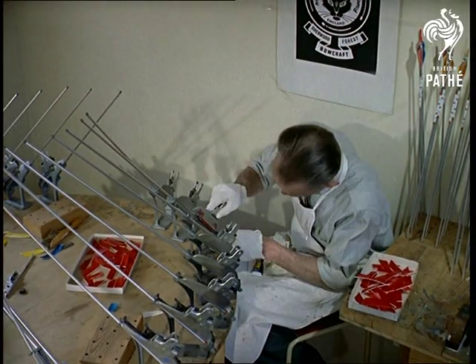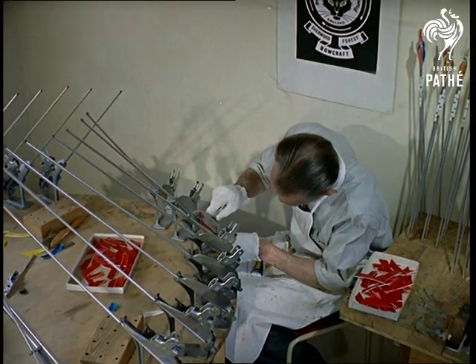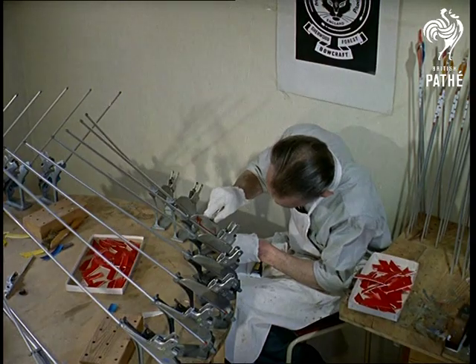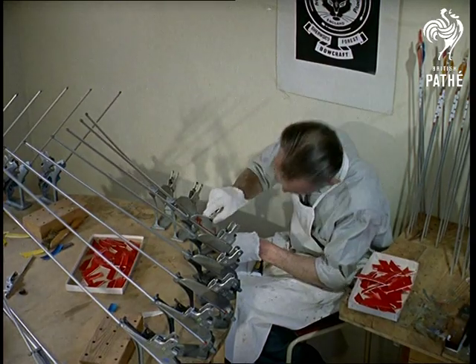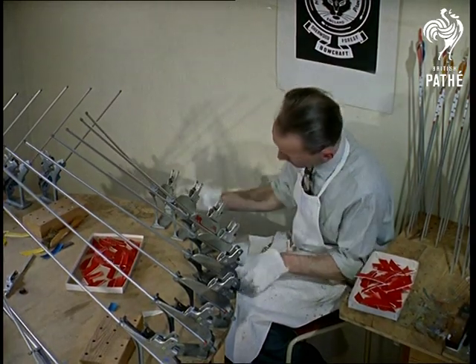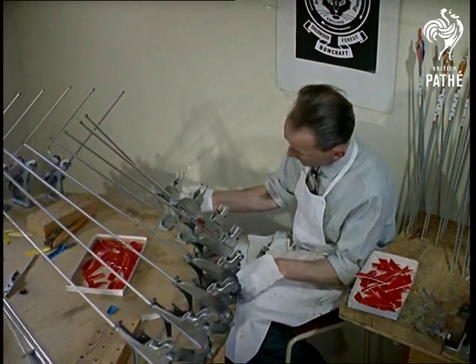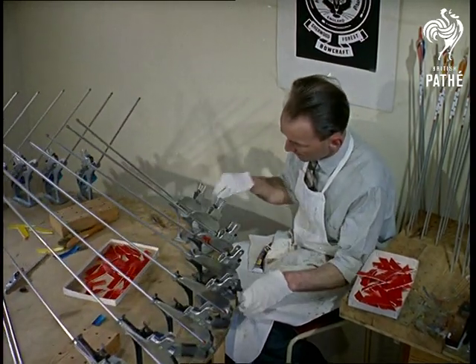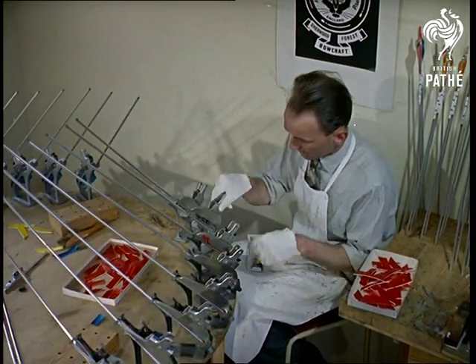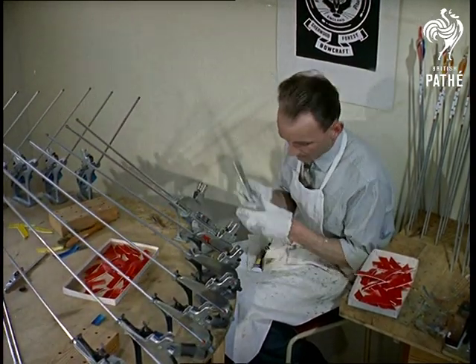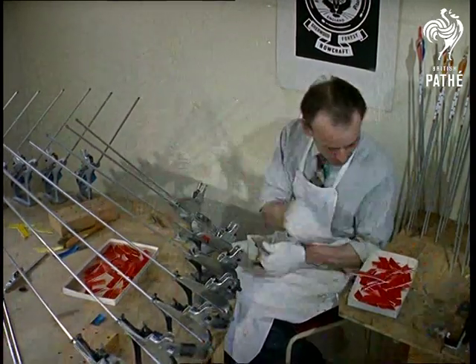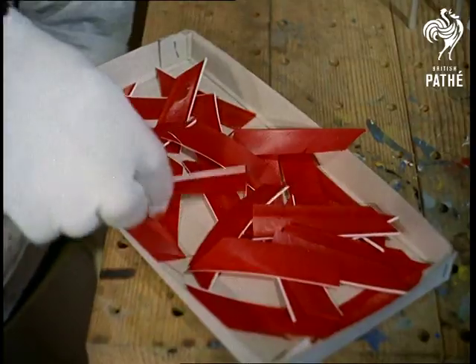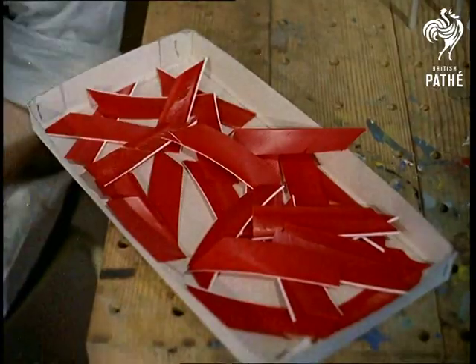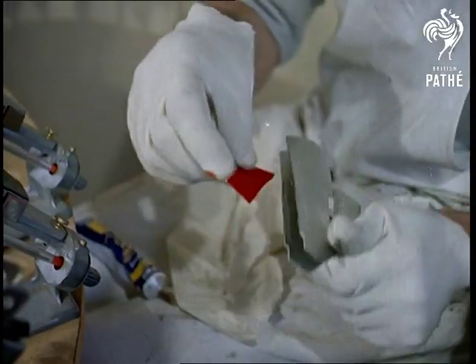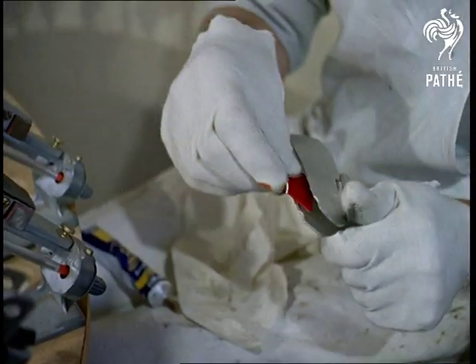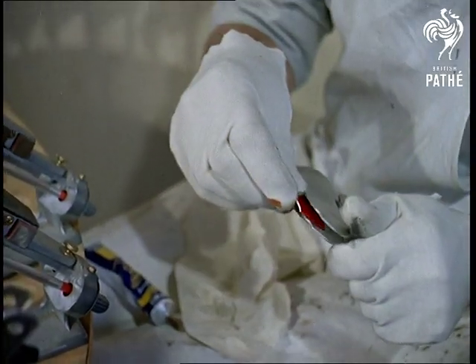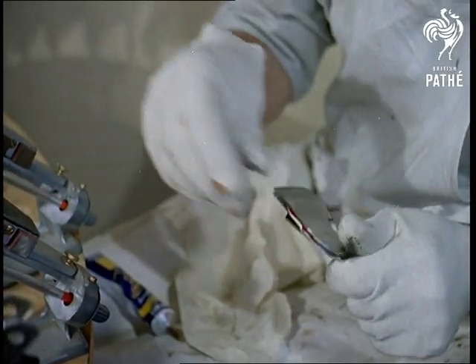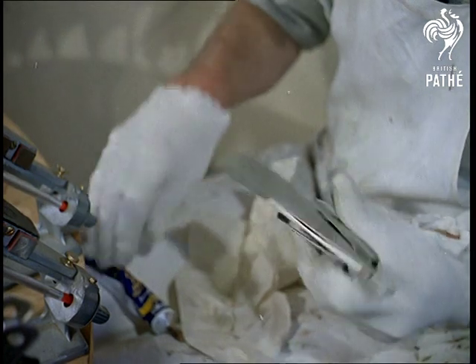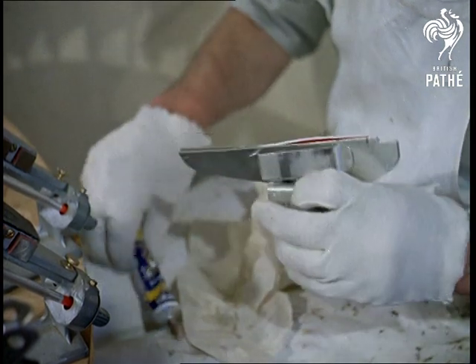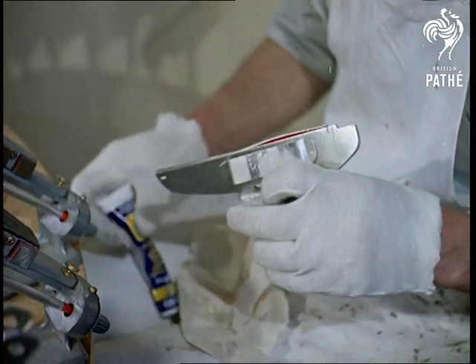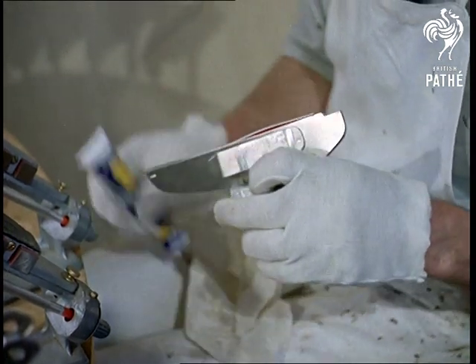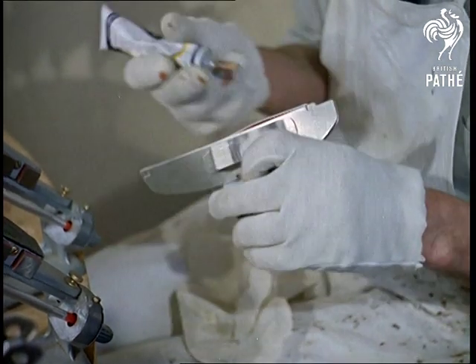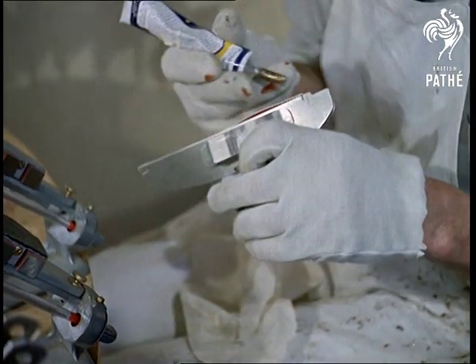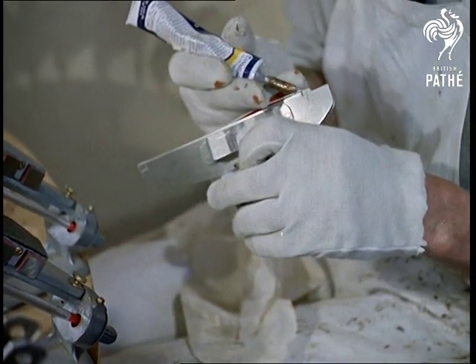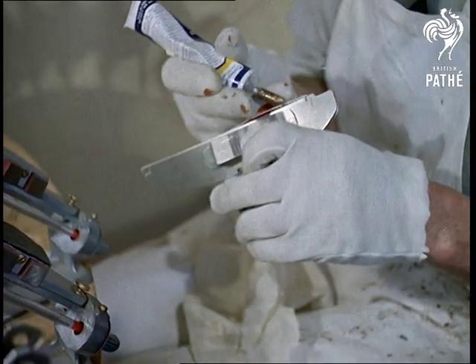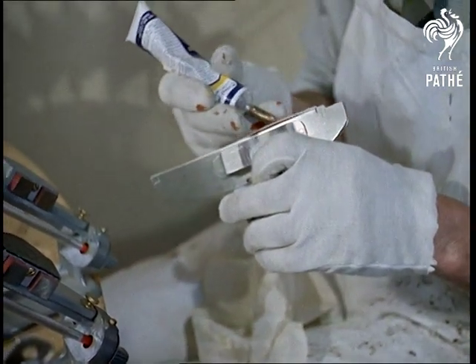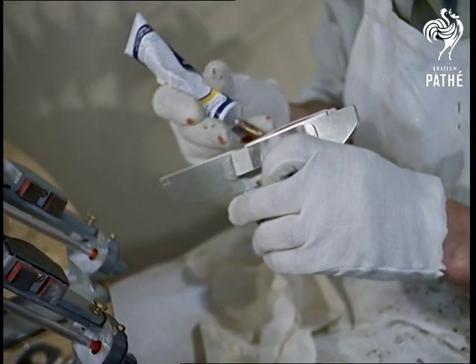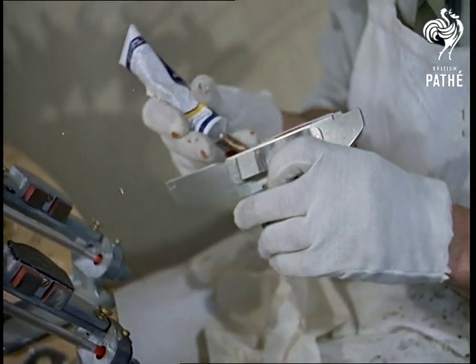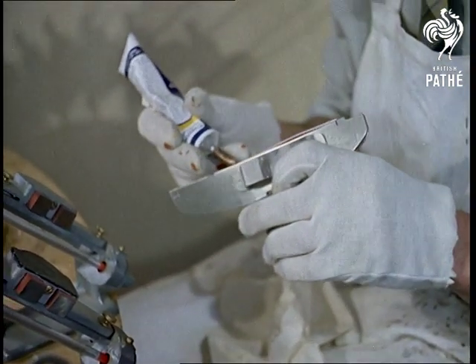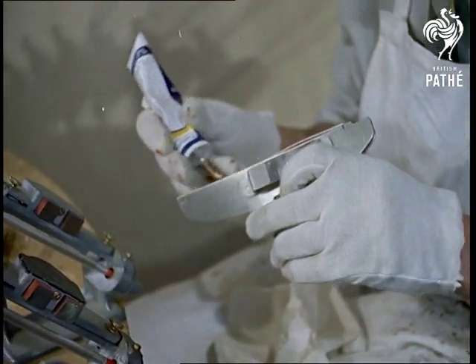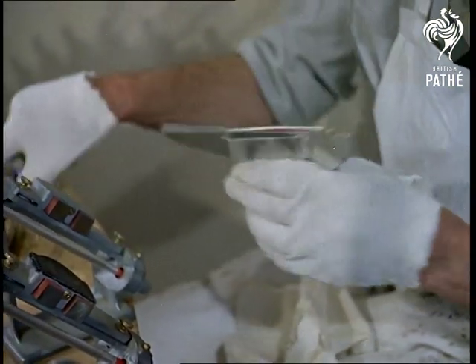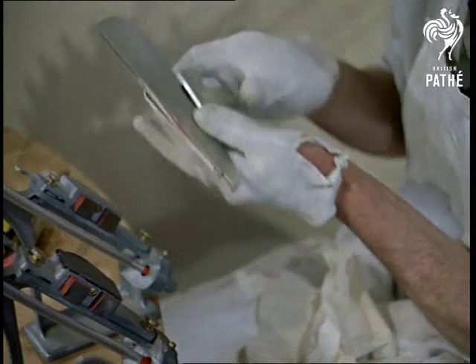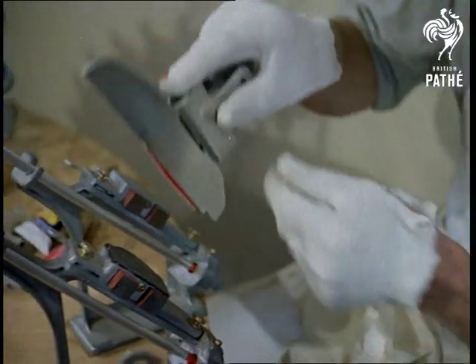Made of aluminium, the arrows or shafts are from 24 to 28 inches long and weigh from 250 to 400 grains, a grain being .0648 of a gram.